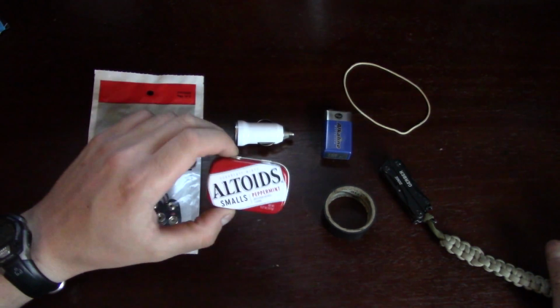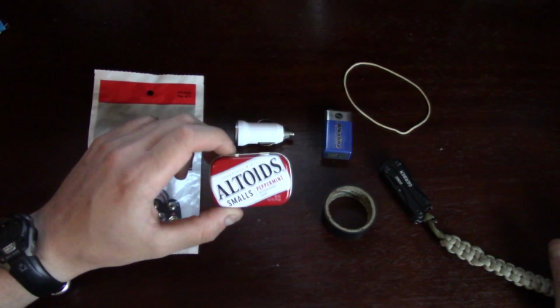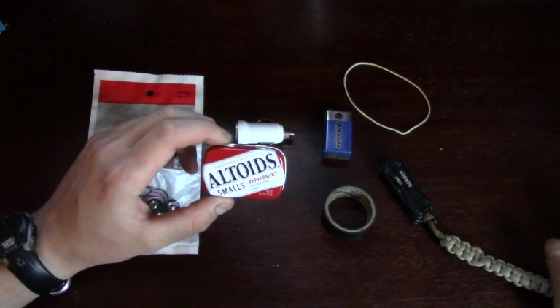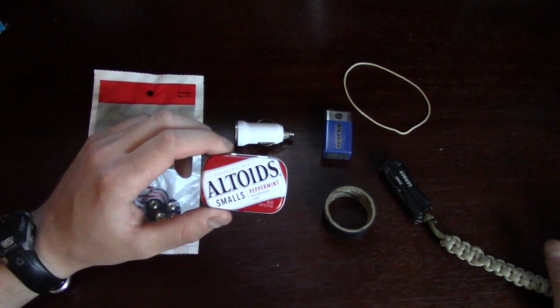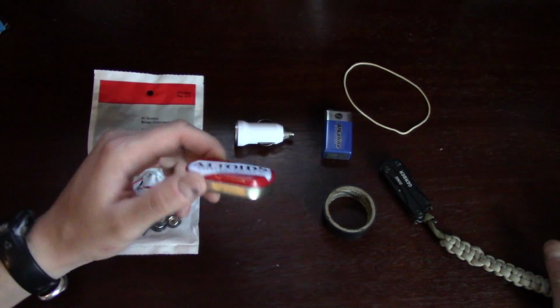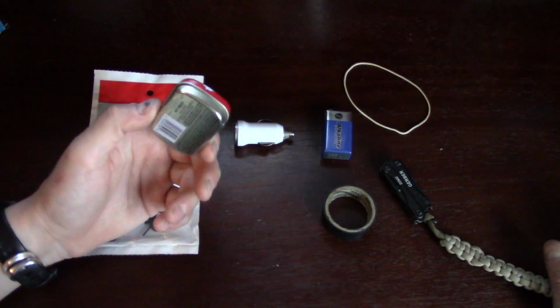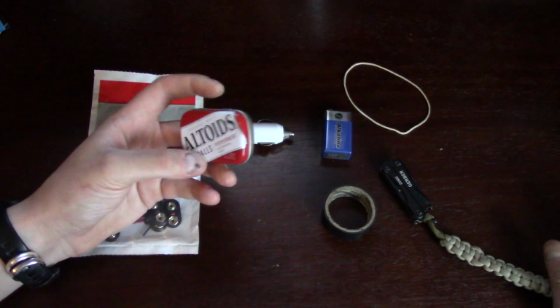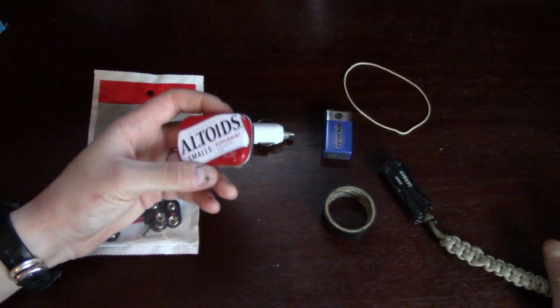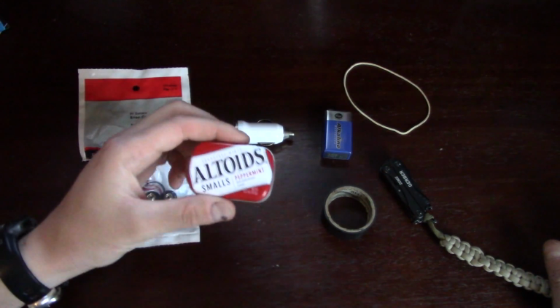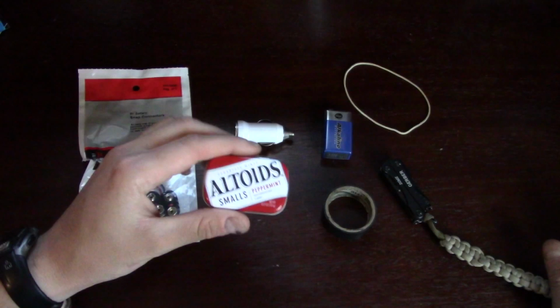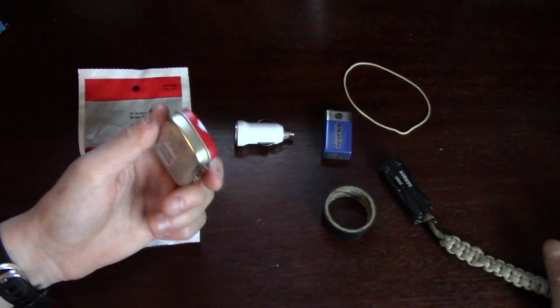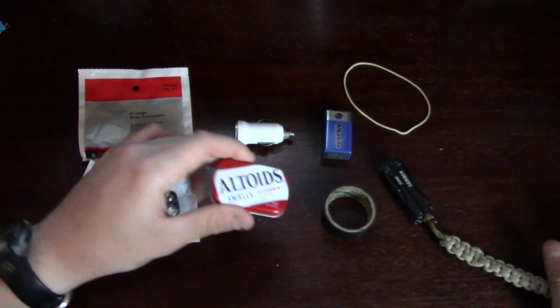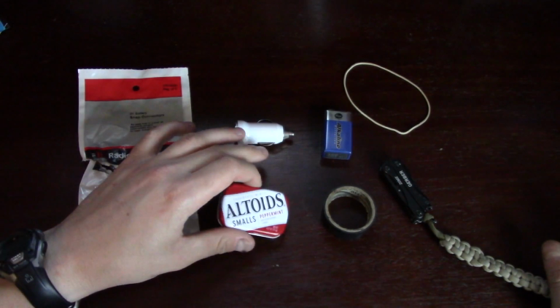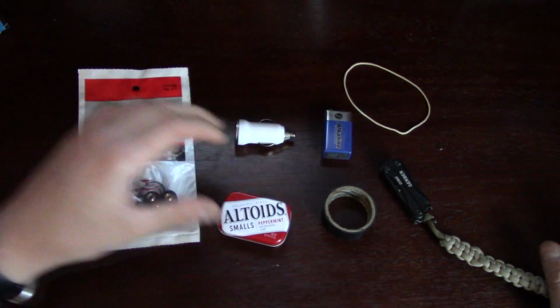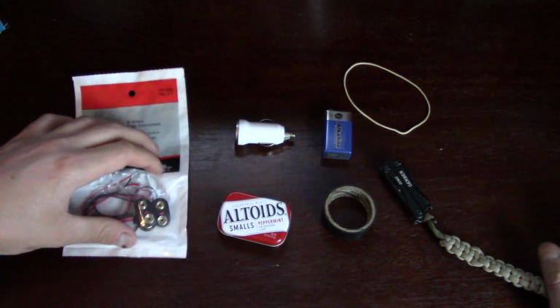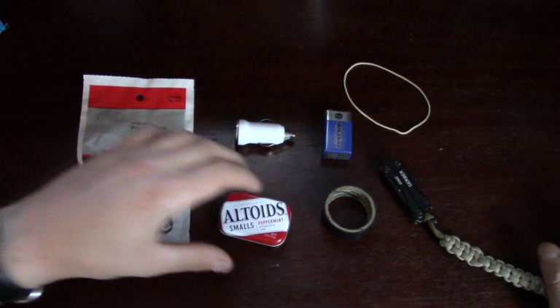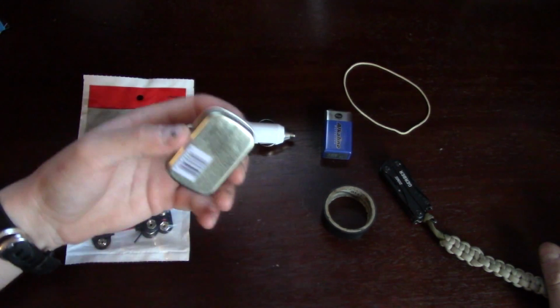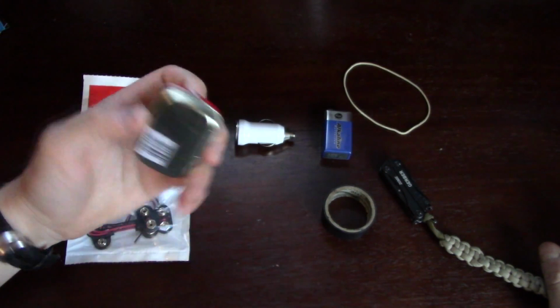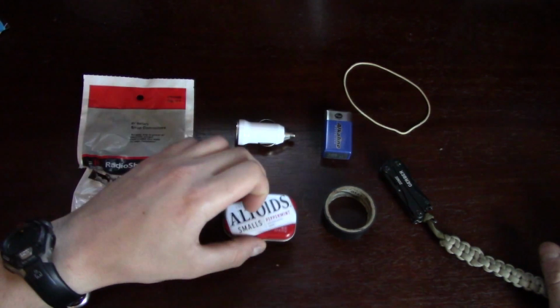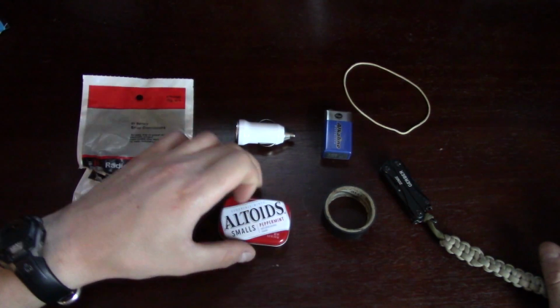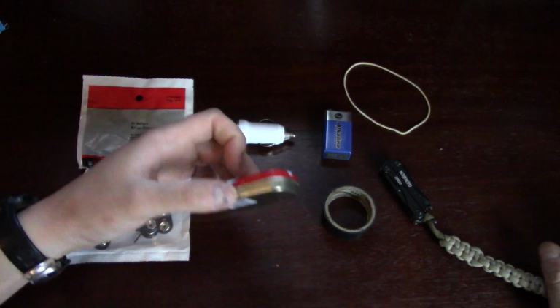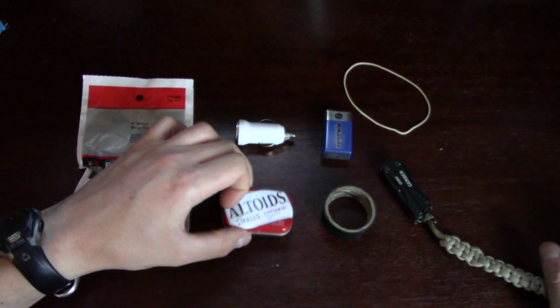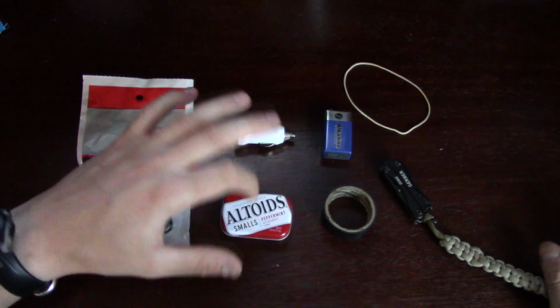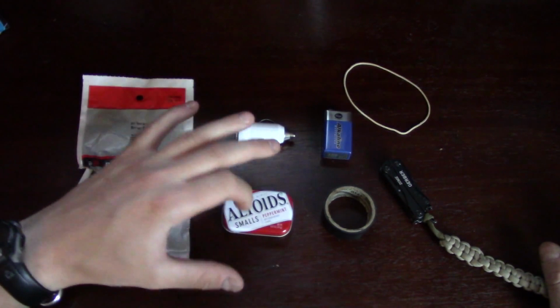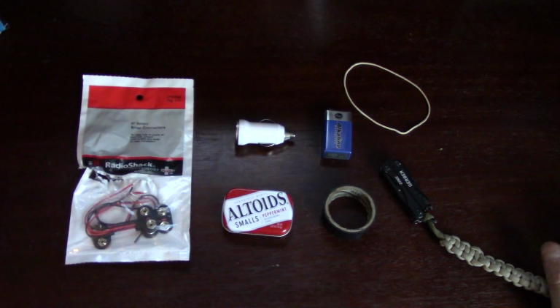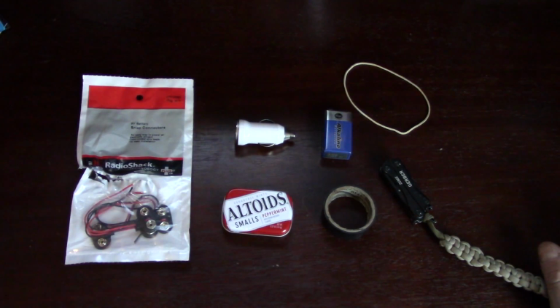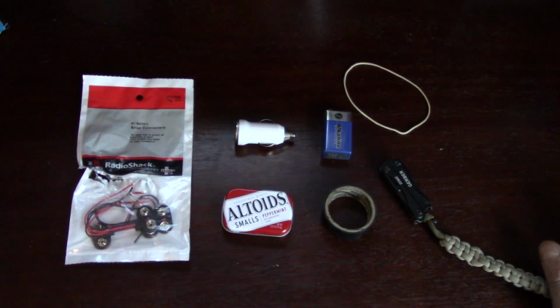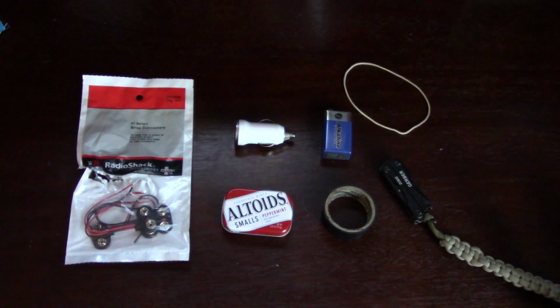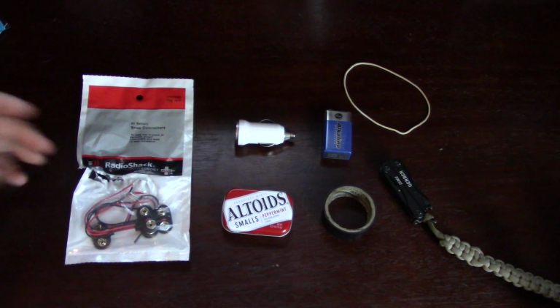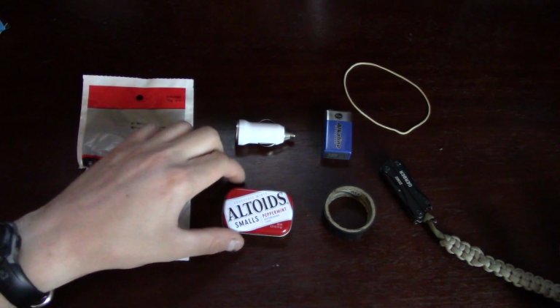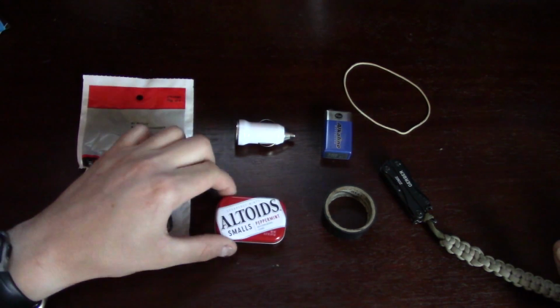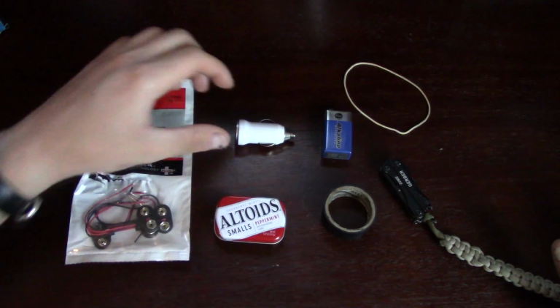Next you're going to need an Altoid small tin. Unless you have a friend that has an empty tin or you have one yourself, you'll need to buy it. It's about $1.50 to $2 at the grocery store.